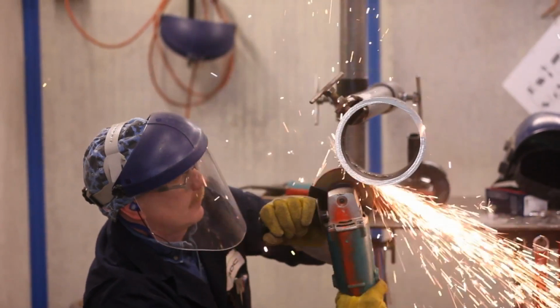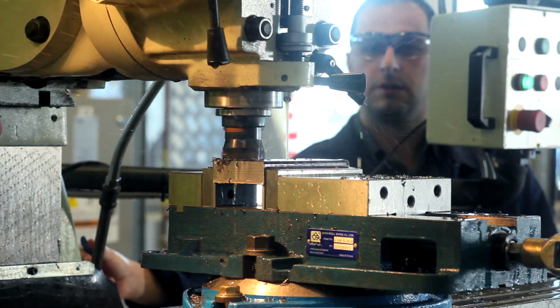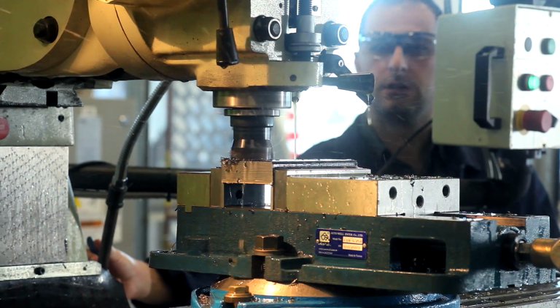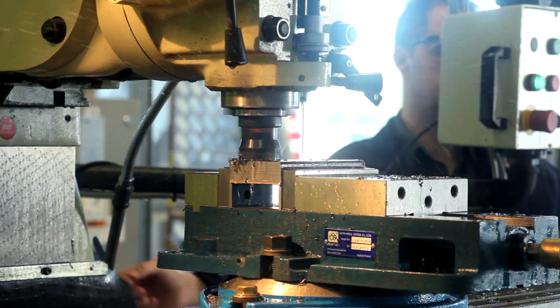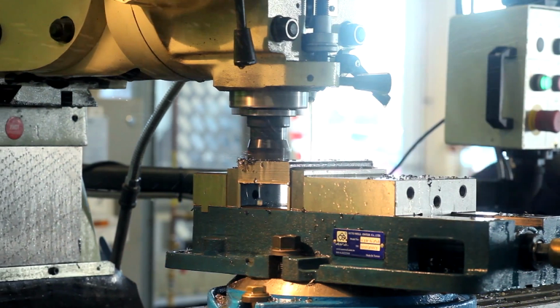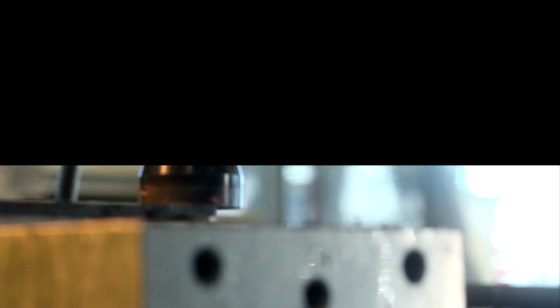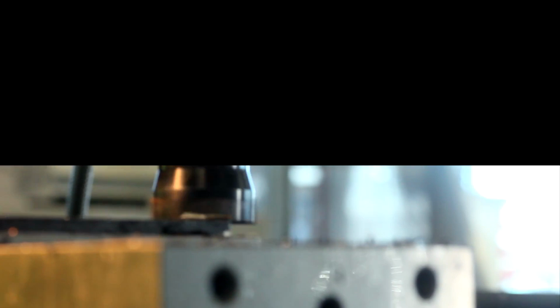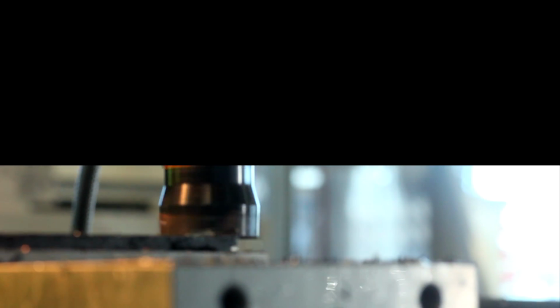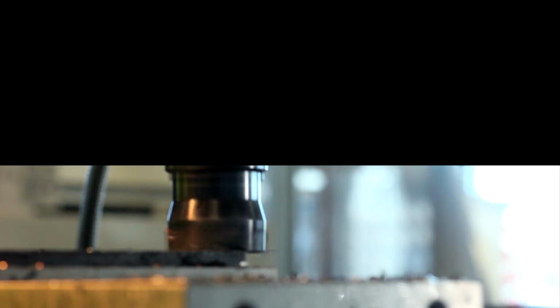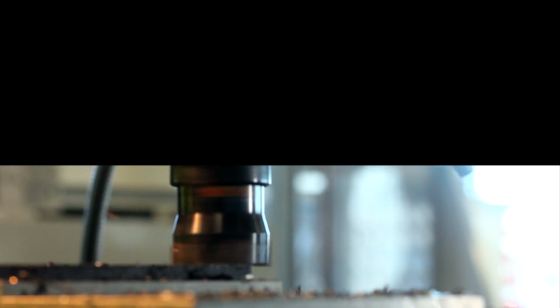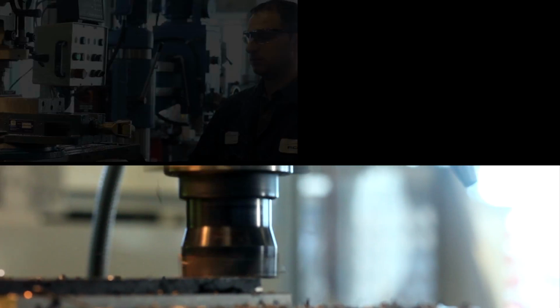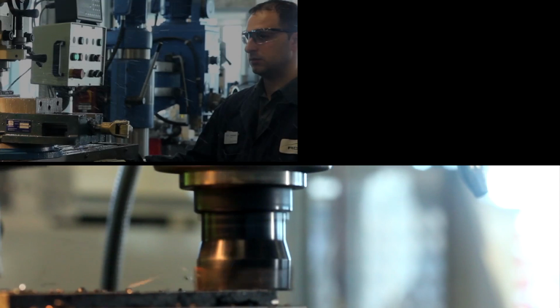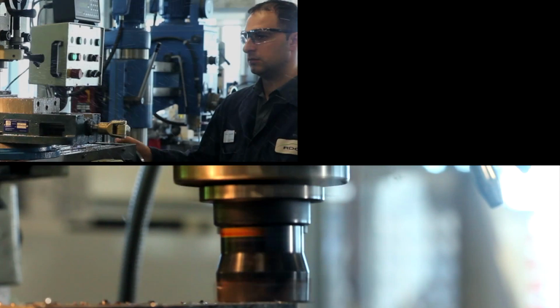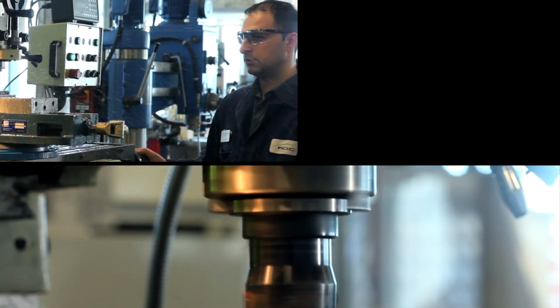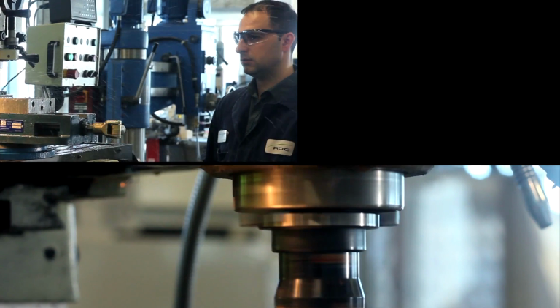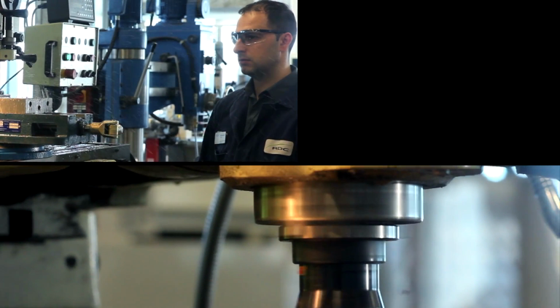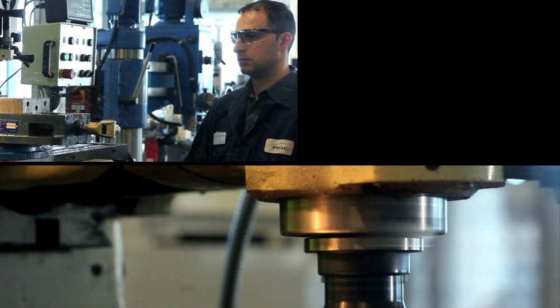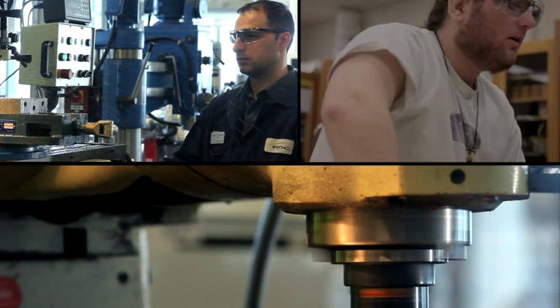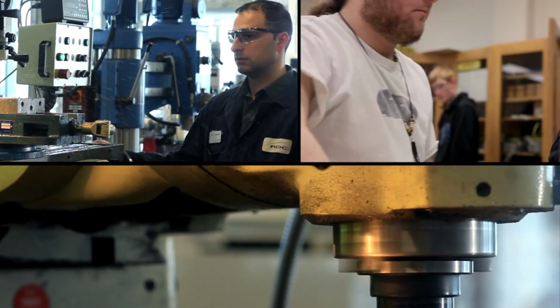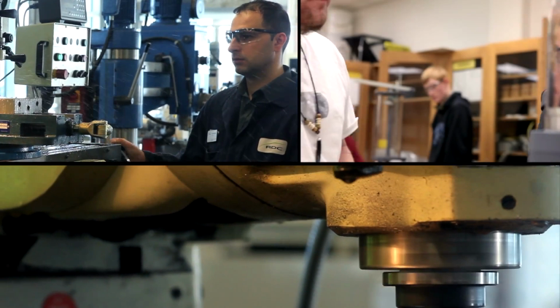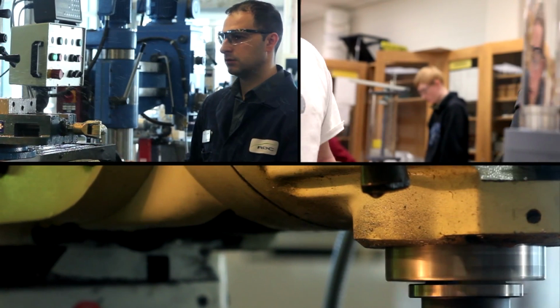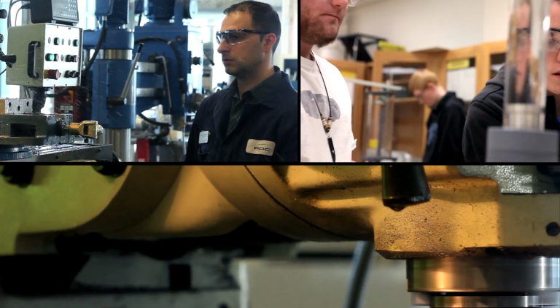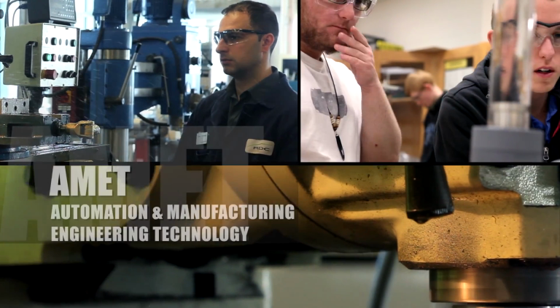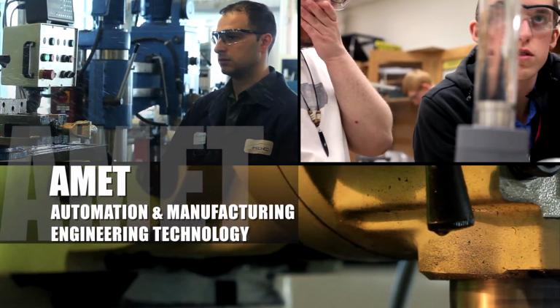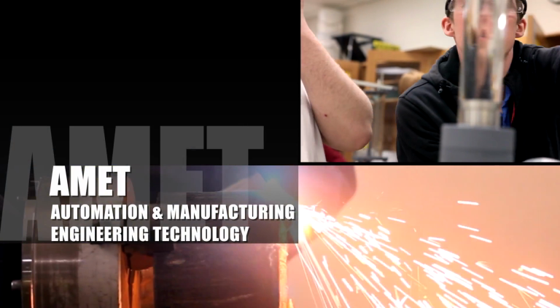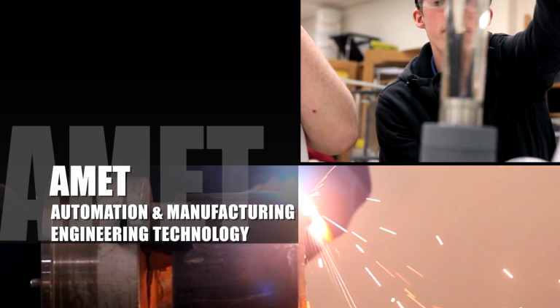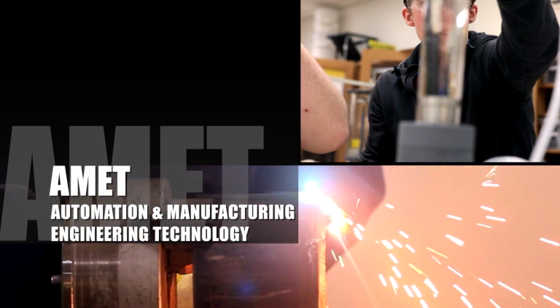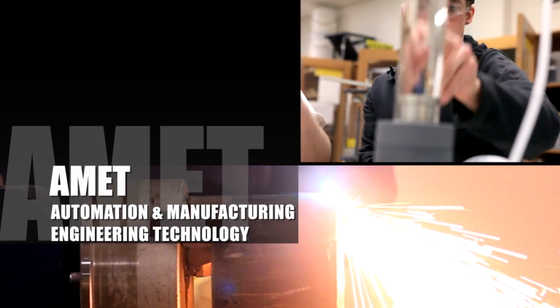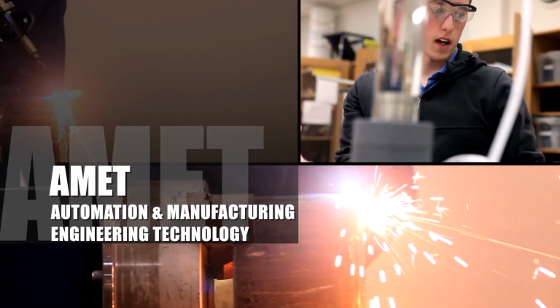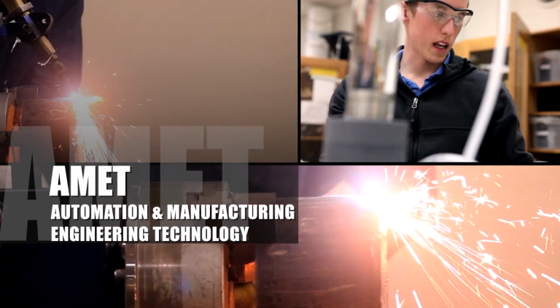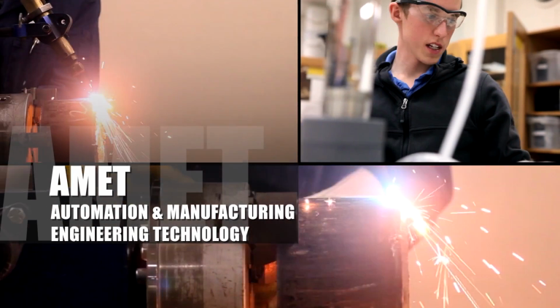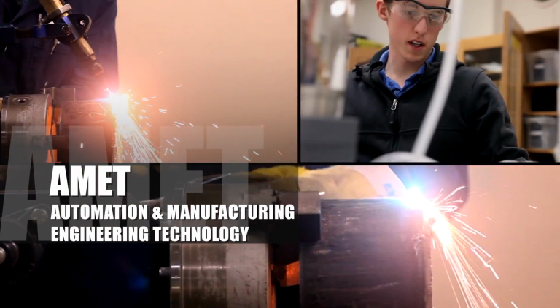If you're seeking training that will prepare you to enter the oil and gas, manufacturing, or engineering industries, our automation and manufacturing engineering technology program is for you.